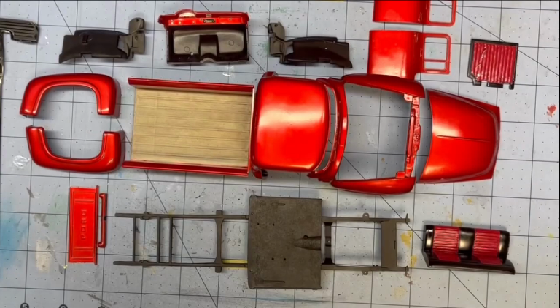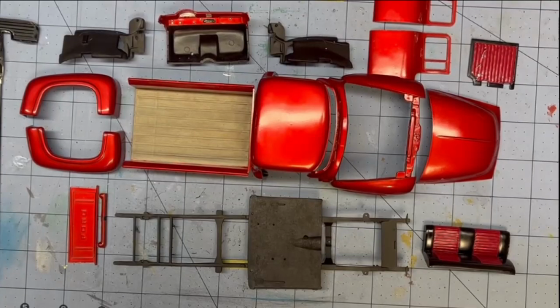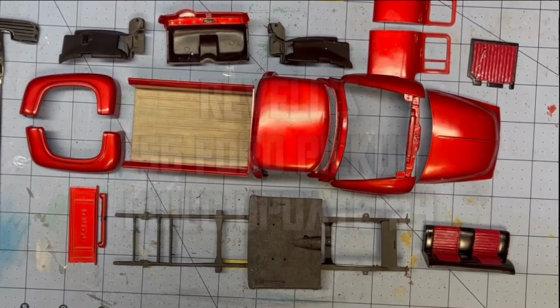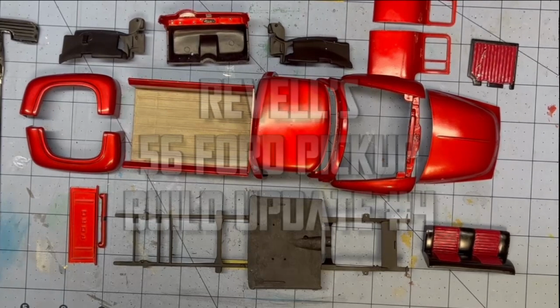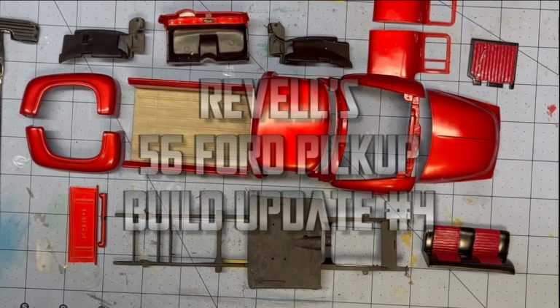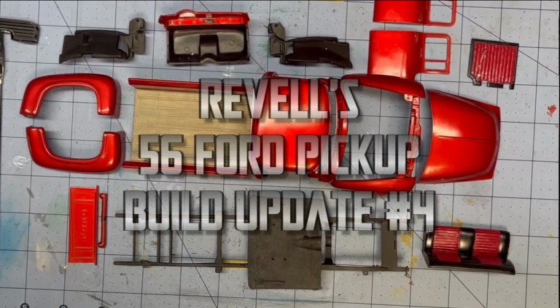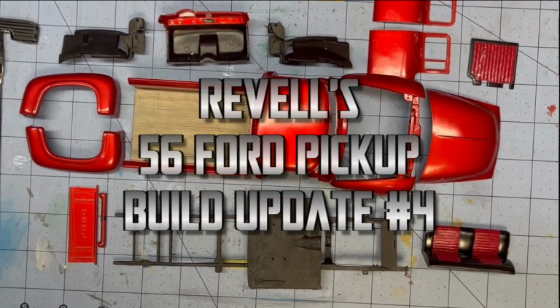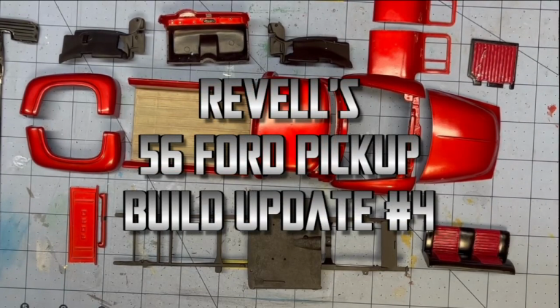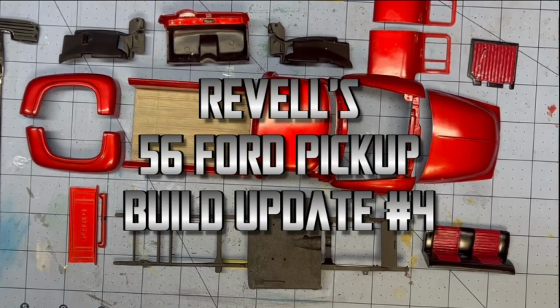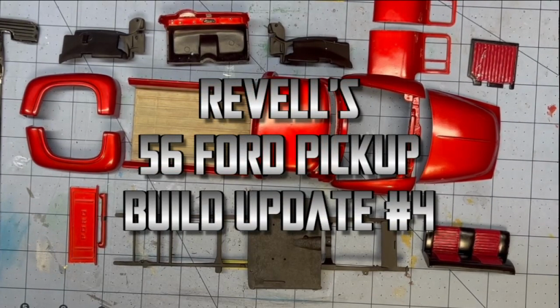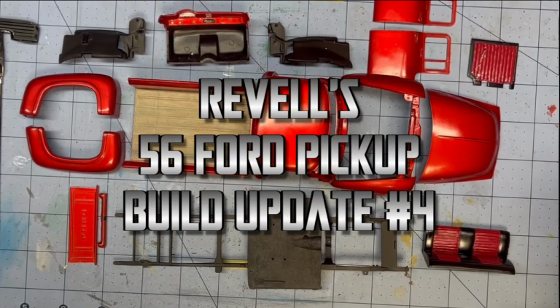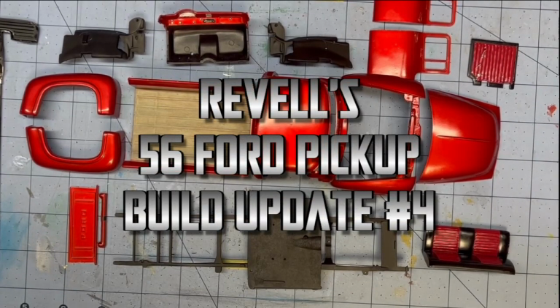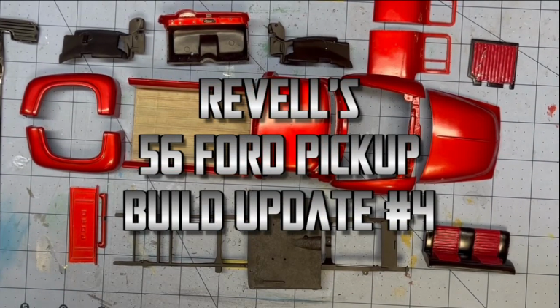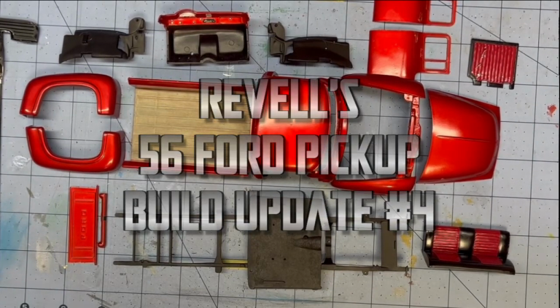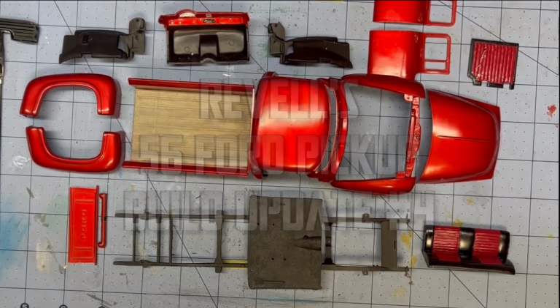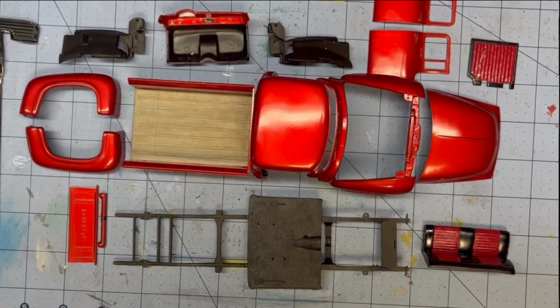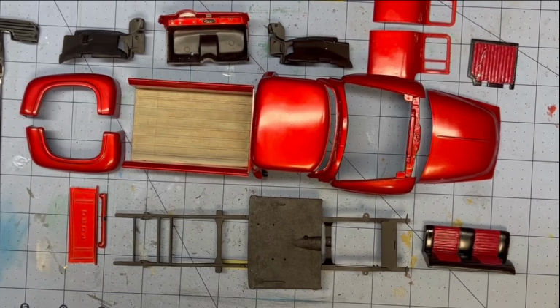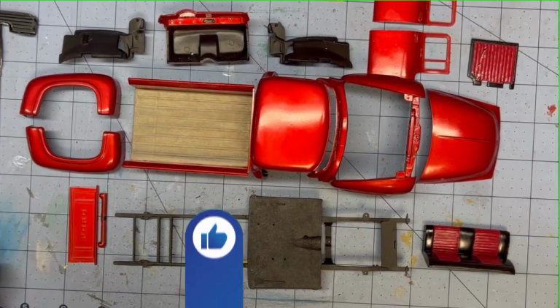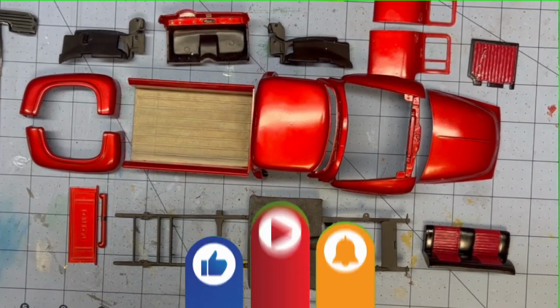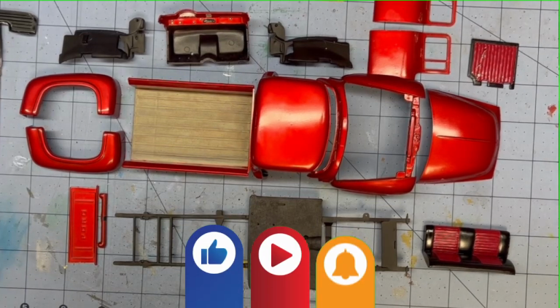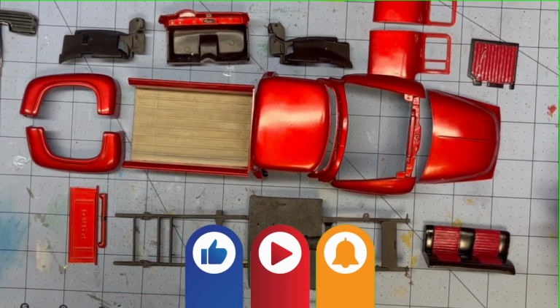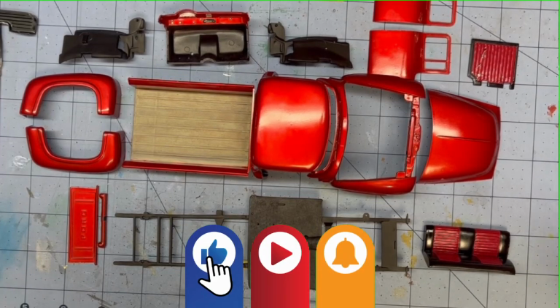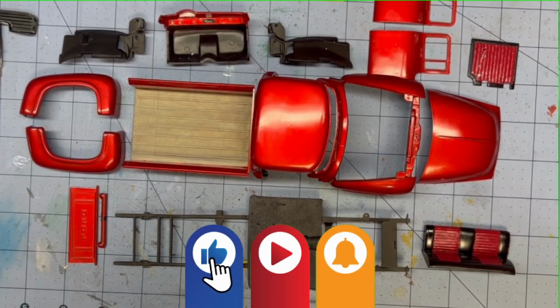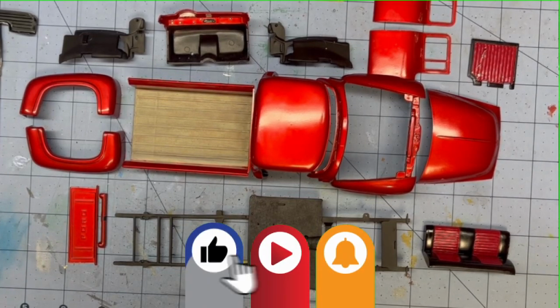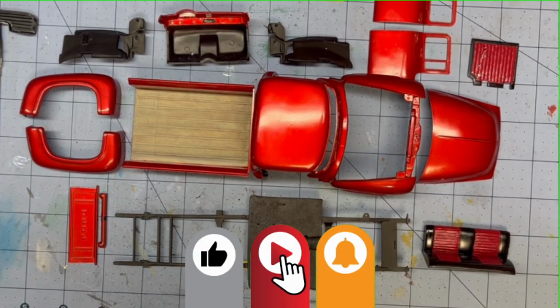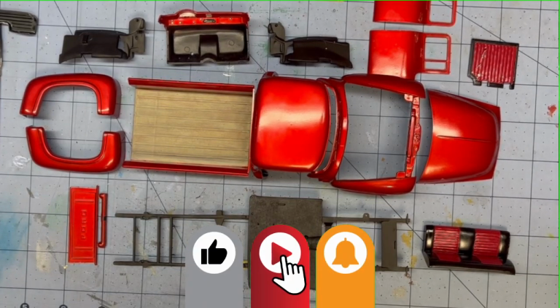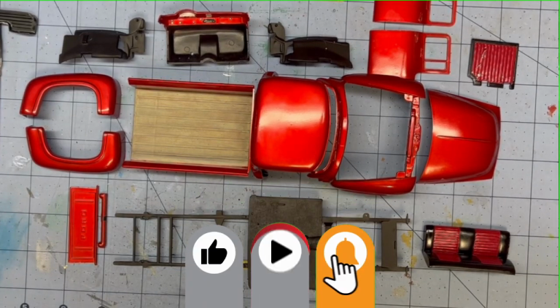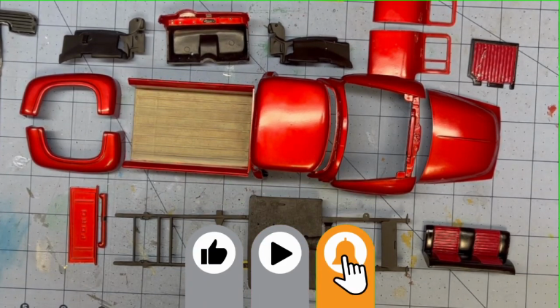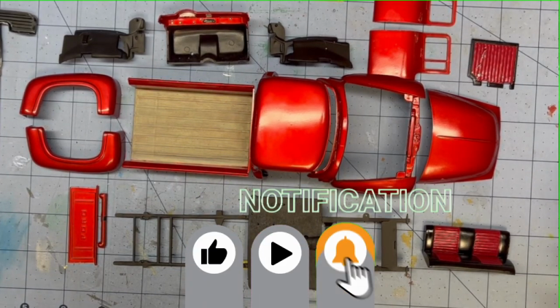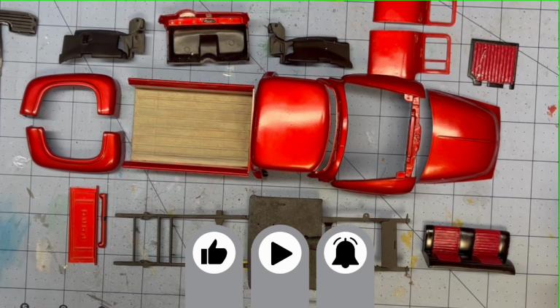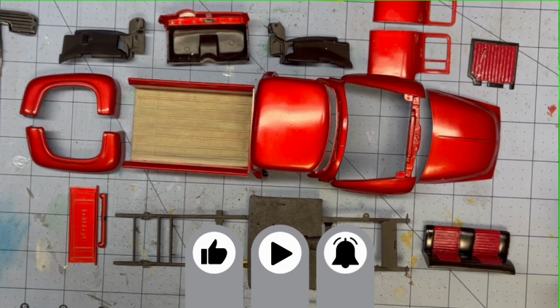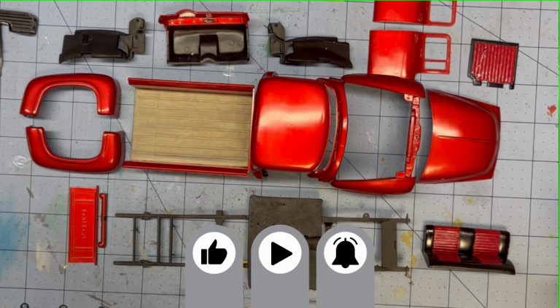Hi, everyone. Welcome back to Grandpa Mark's Hobbies and our 56 Ford pickup truck build. The past couple of days, I got quite a bit done.